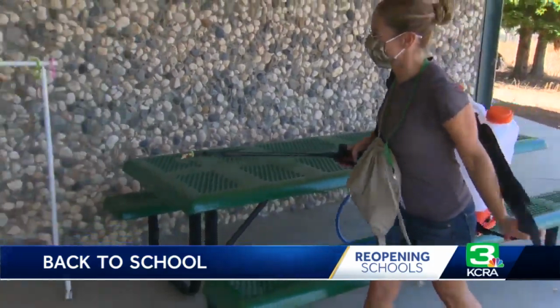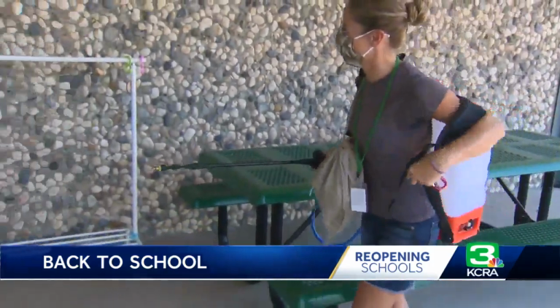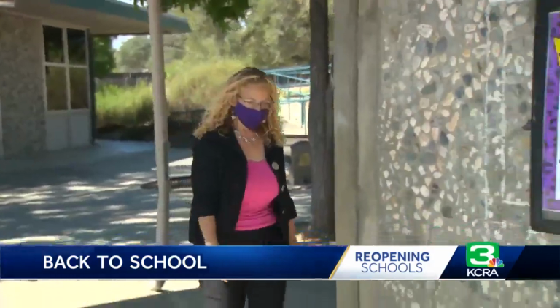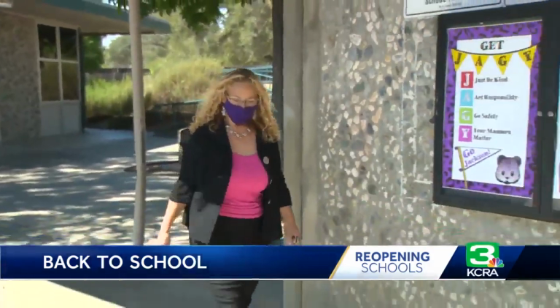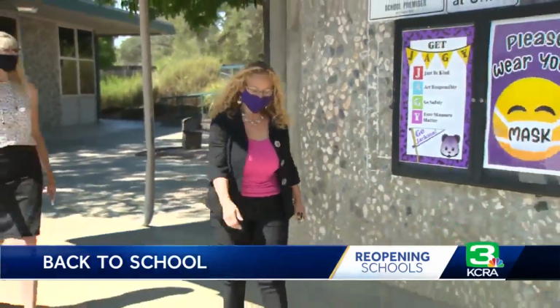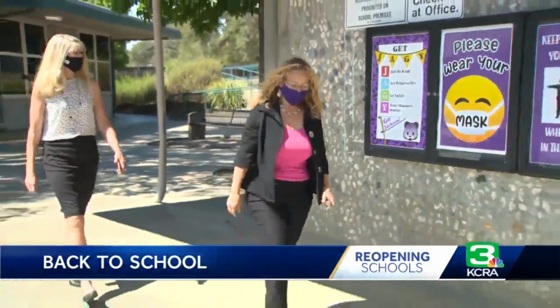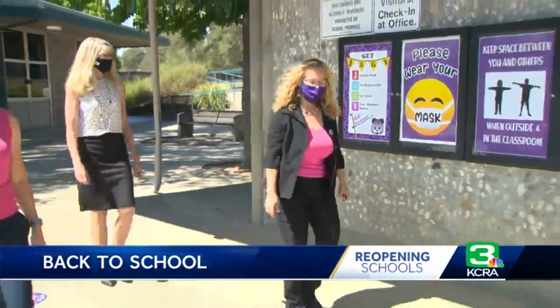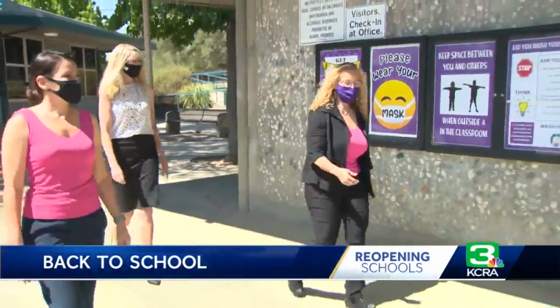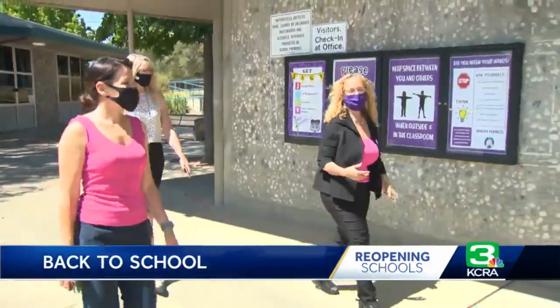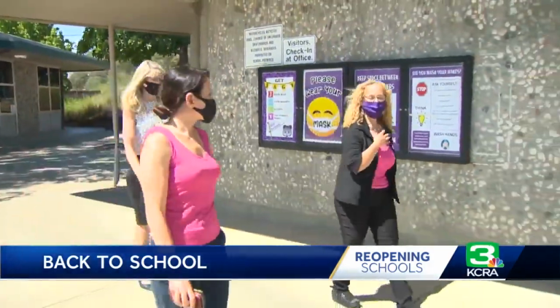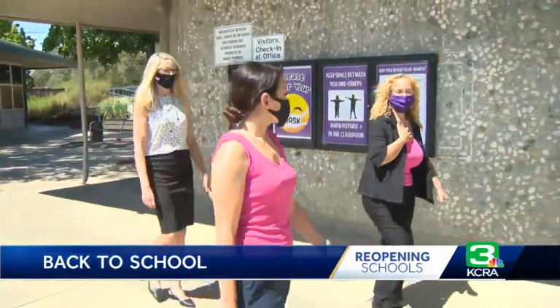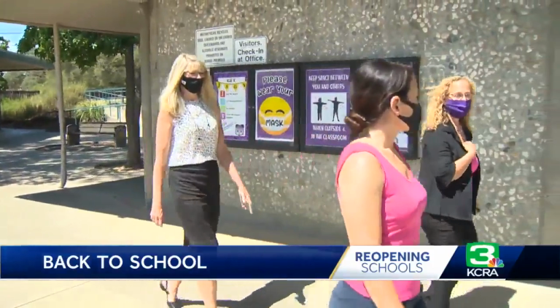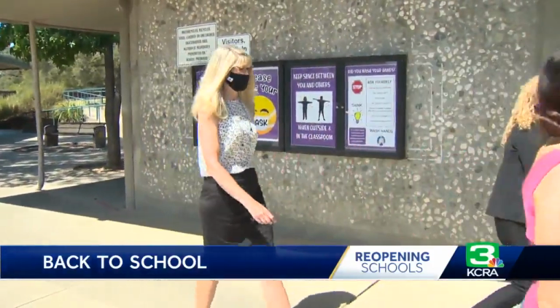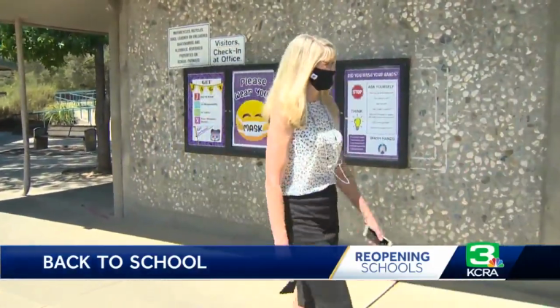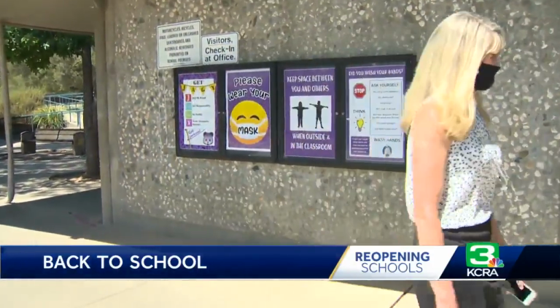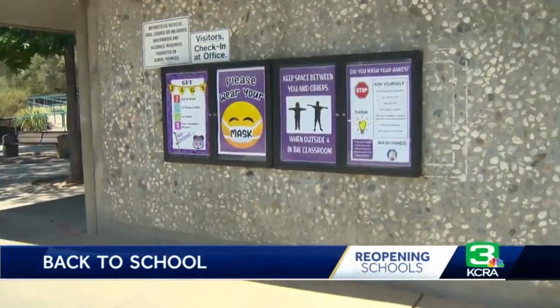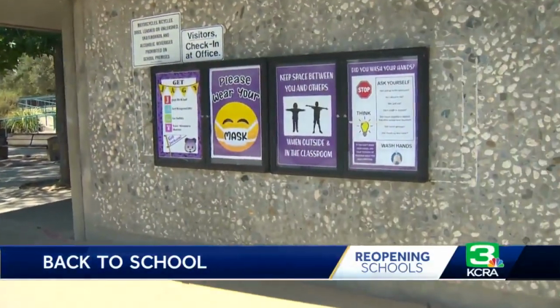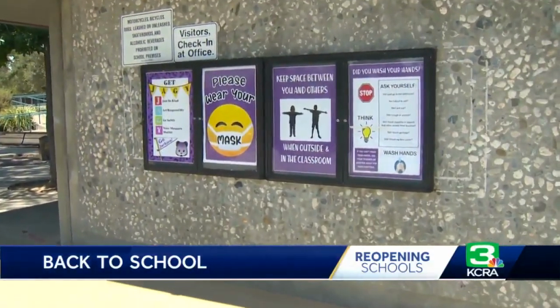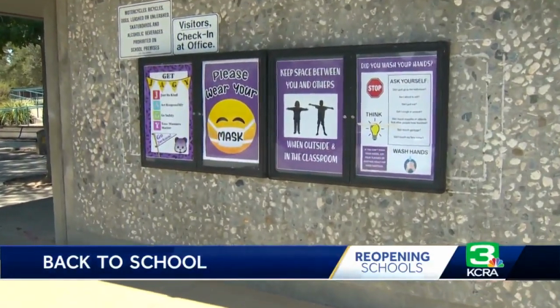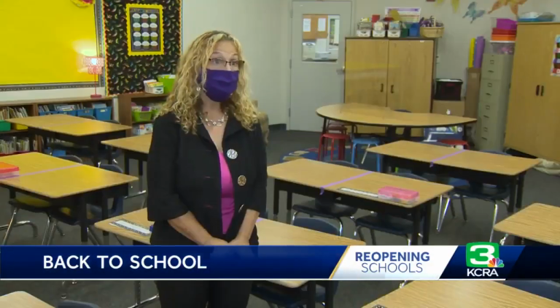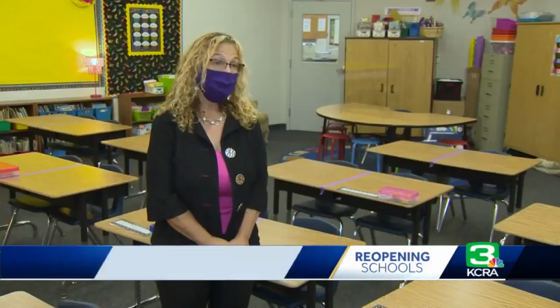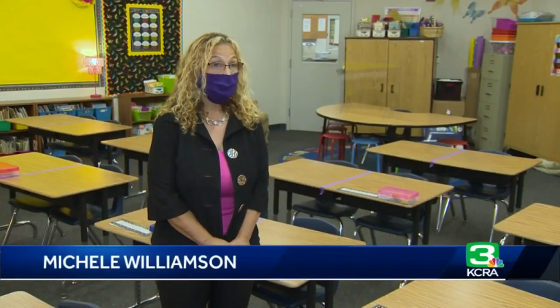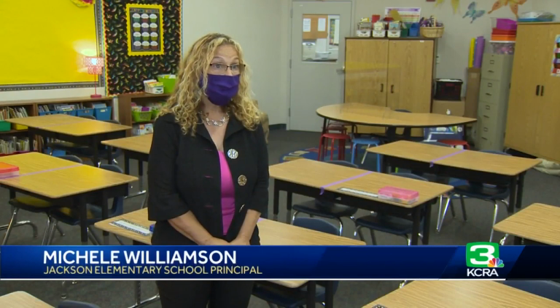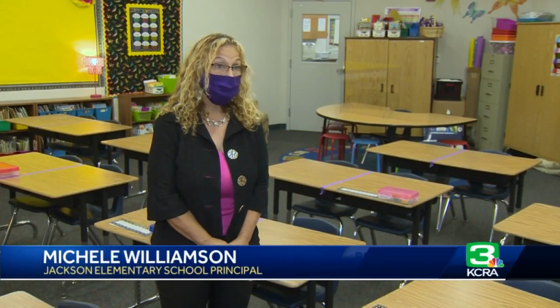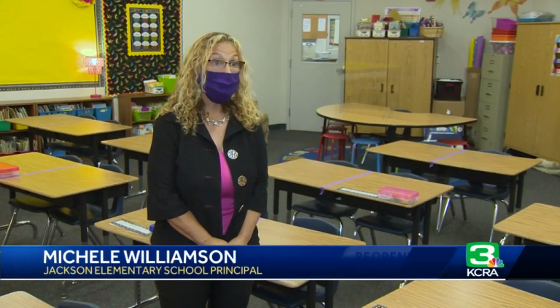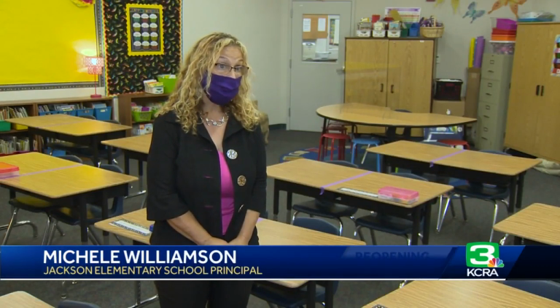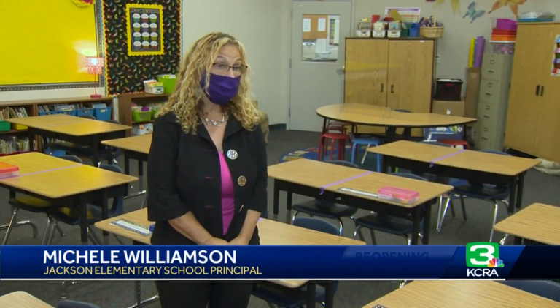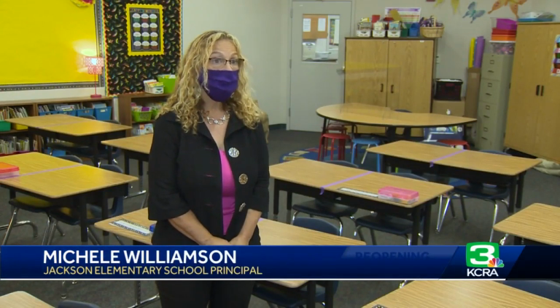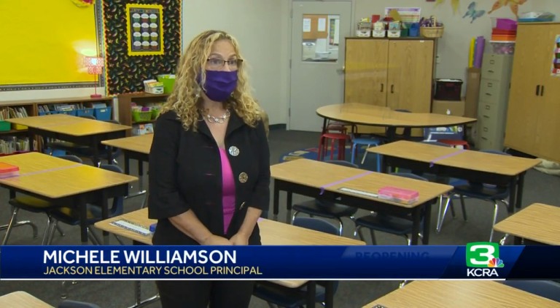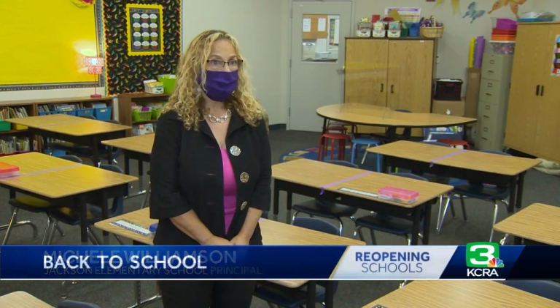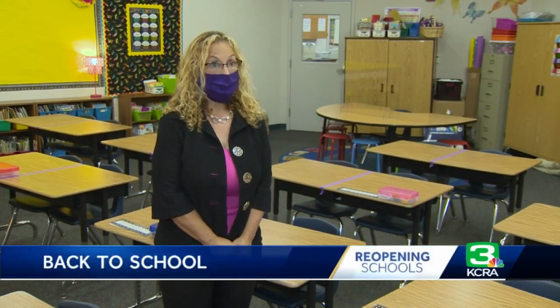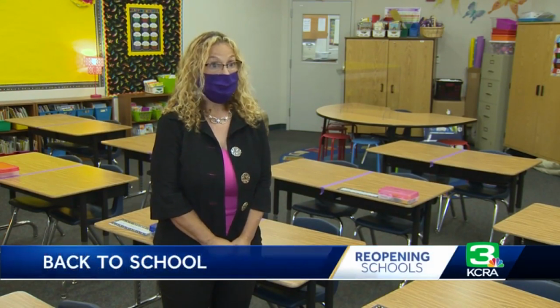Principal Michelle Williamson explains about 75% of students chose the in-person hybrid model. So it's a small group of children, approximately an average of about 11 students, no more than 15. Some class sizes are around eight students.